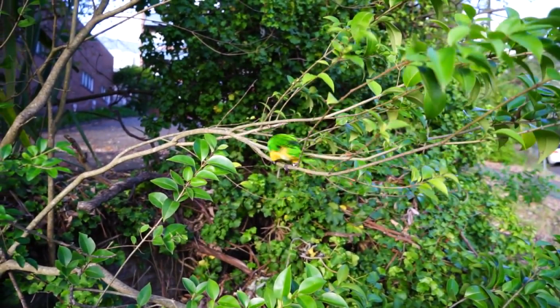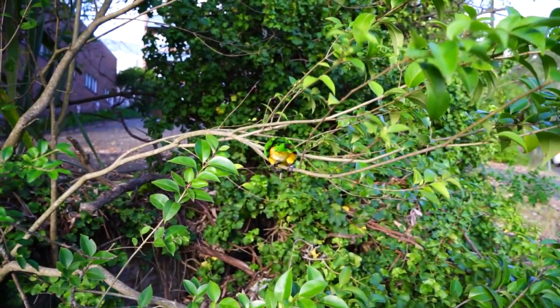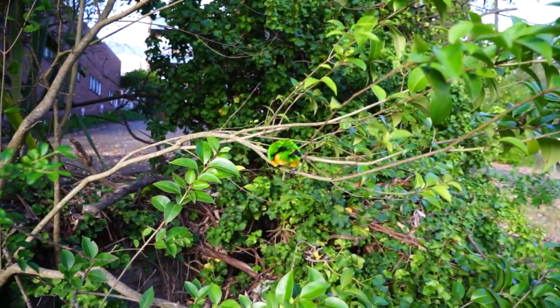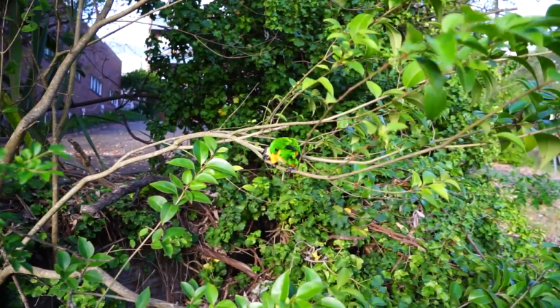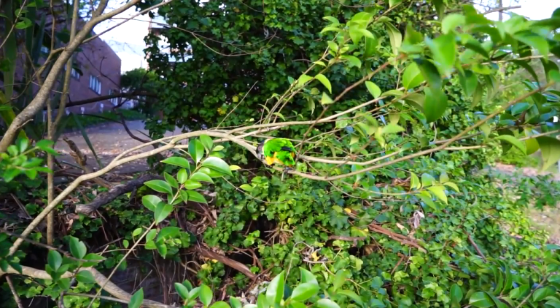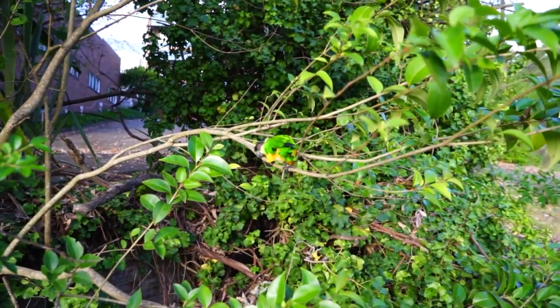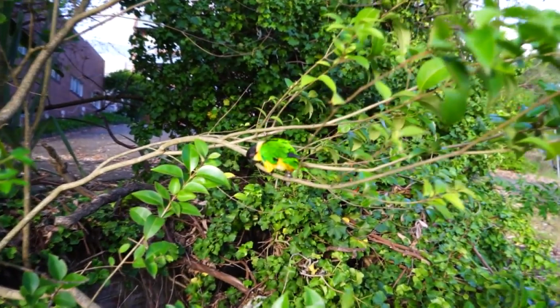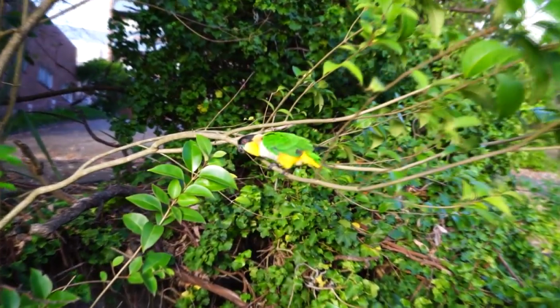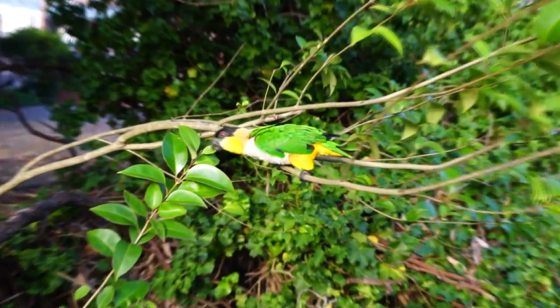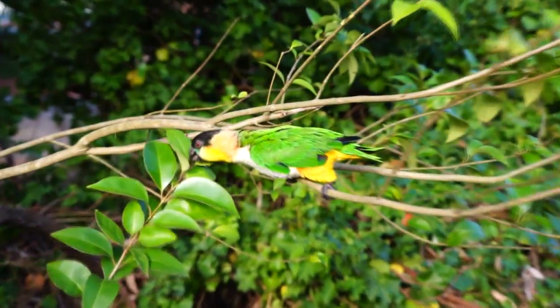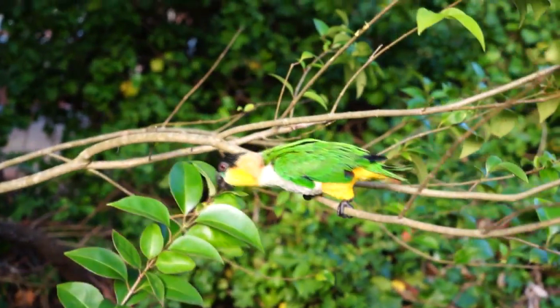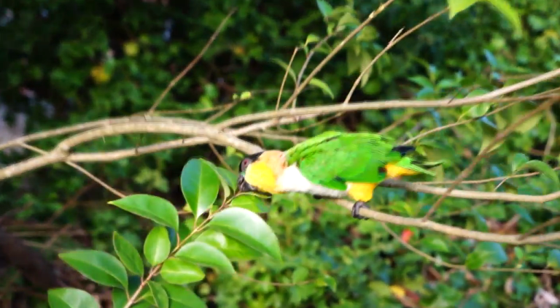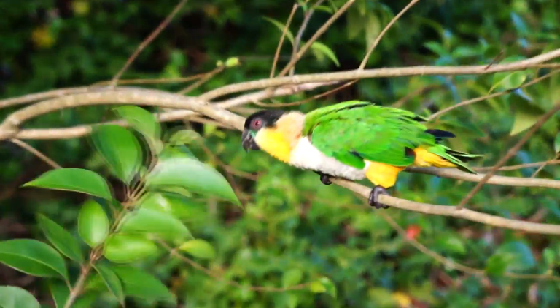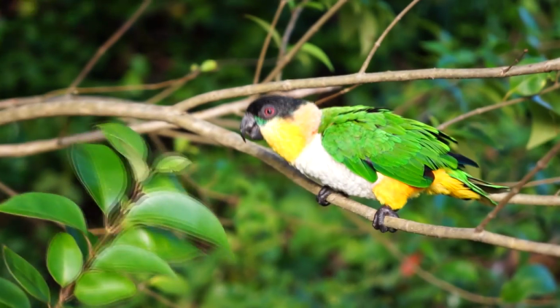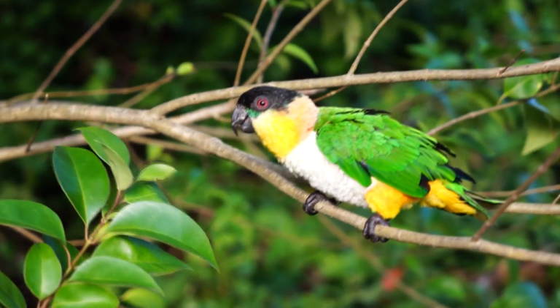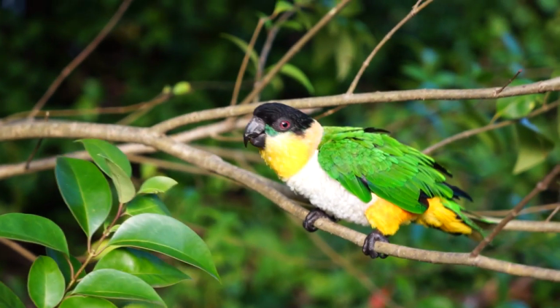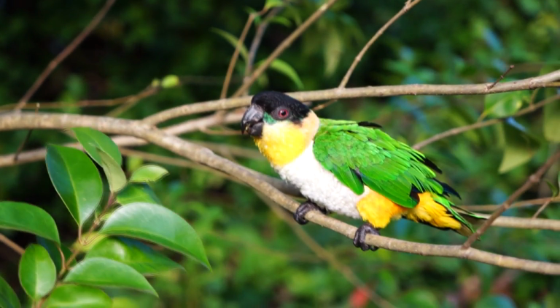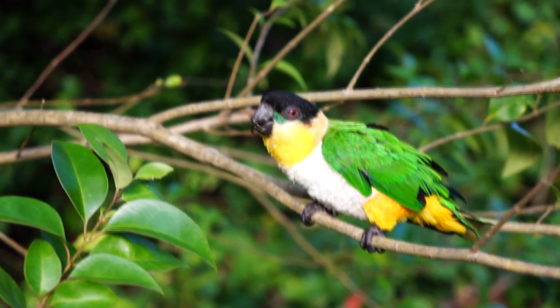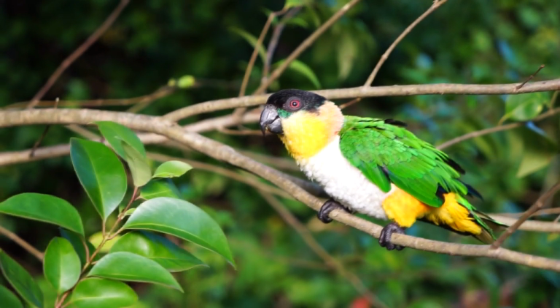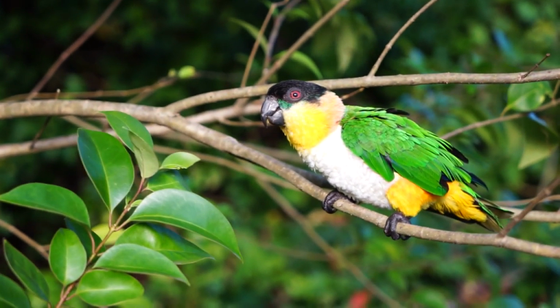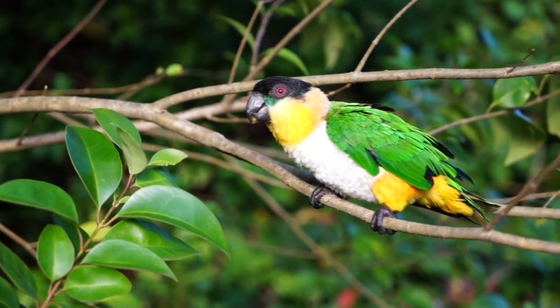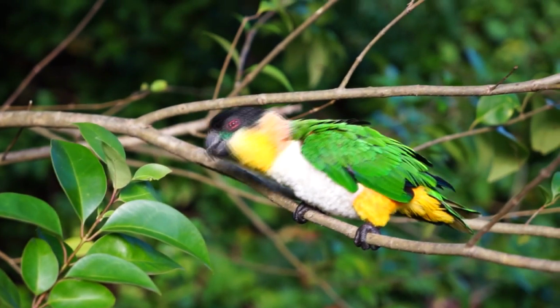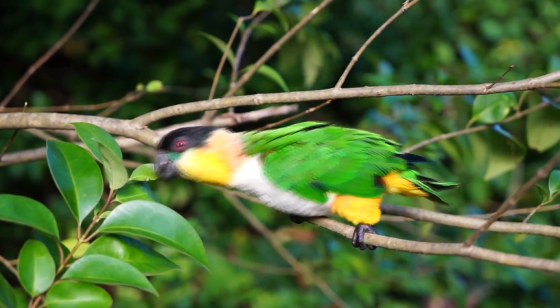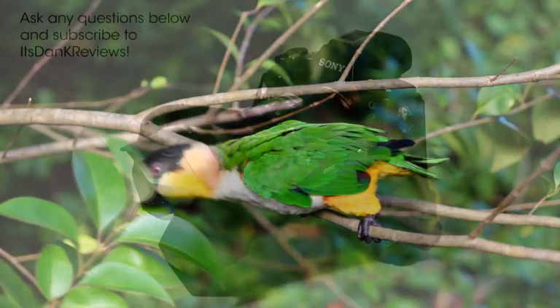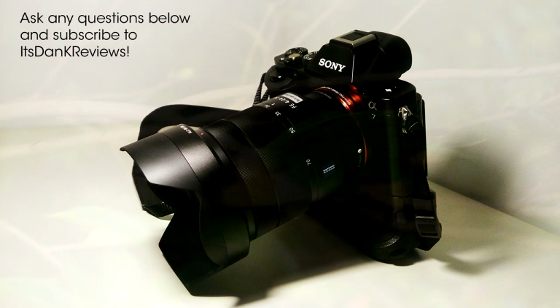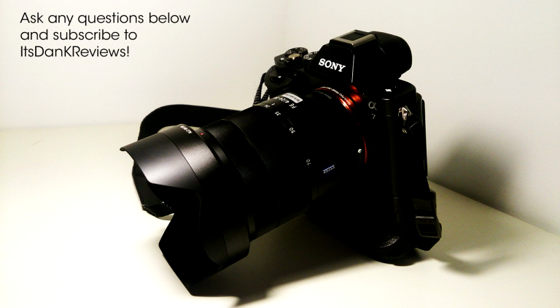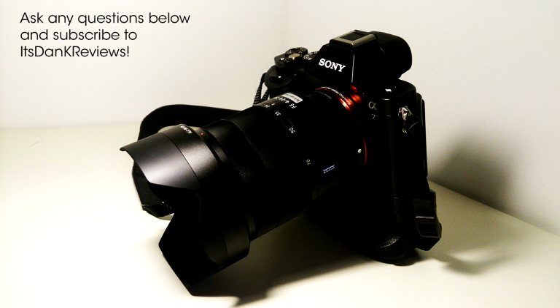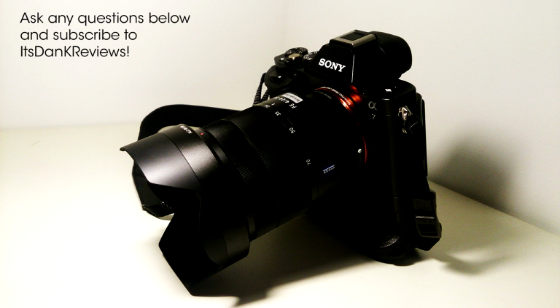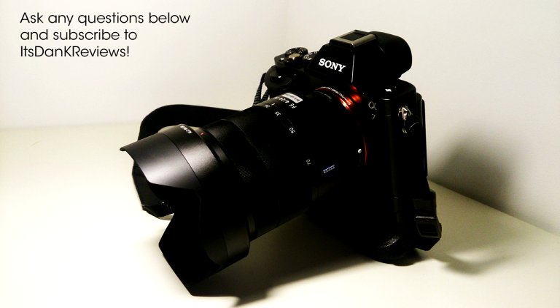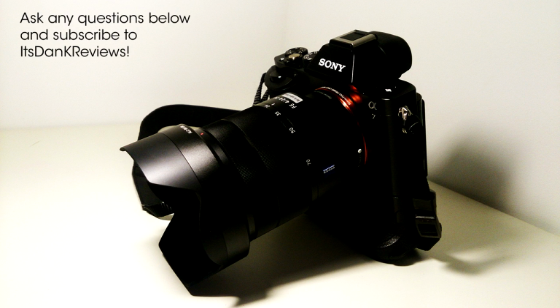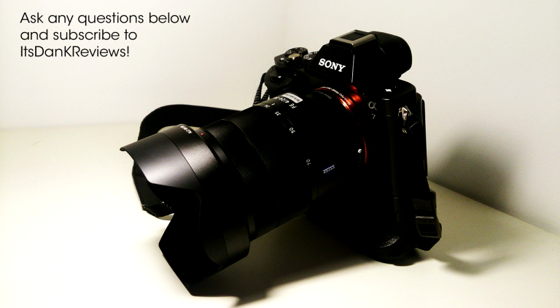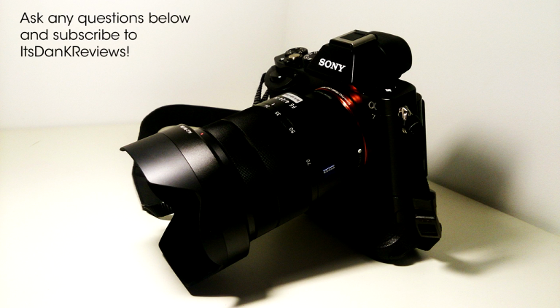I'm going to do a full review of this lens much later — you guys will be able to see that on this channel, so definitely subscribe if you already haven't. It's been Dan K Reviews for another video. Hope you guys enjoyed this one. Ask in the comments section below, and I will see you guys next time.